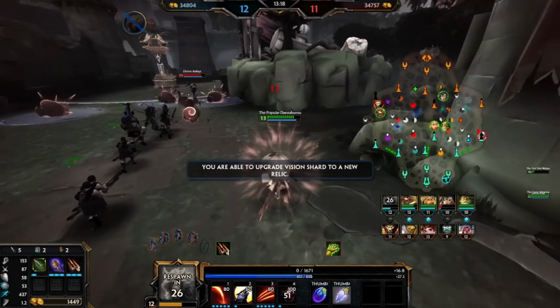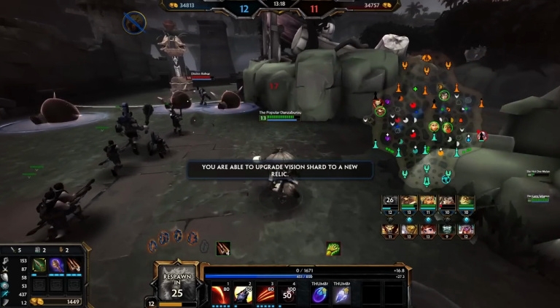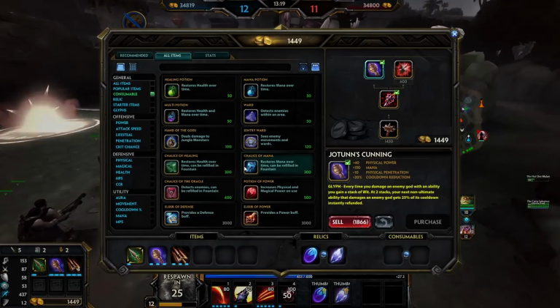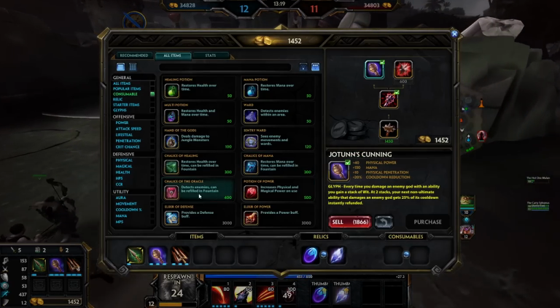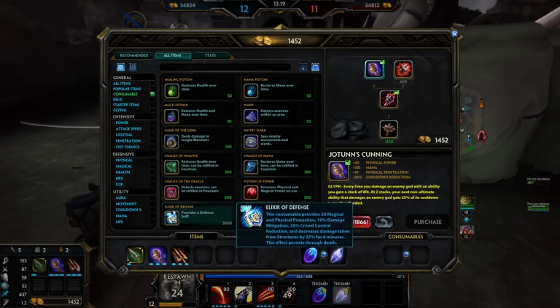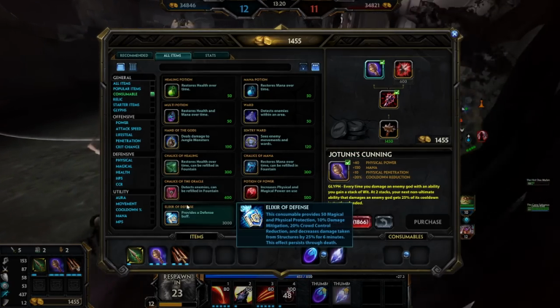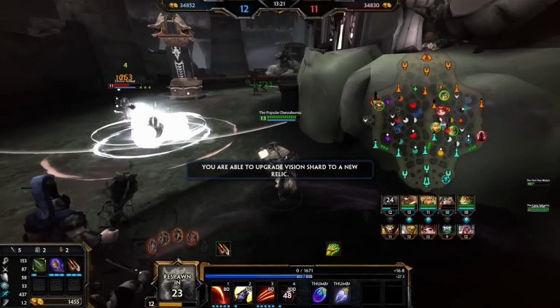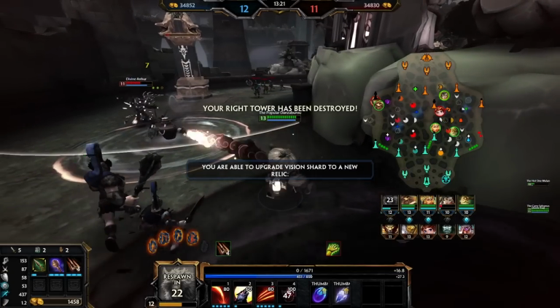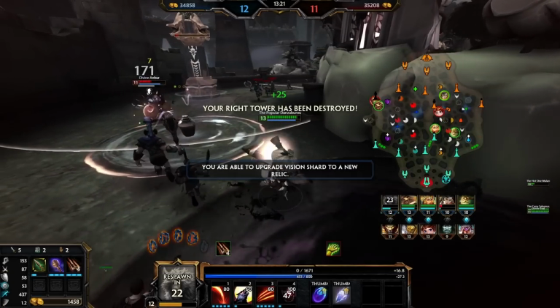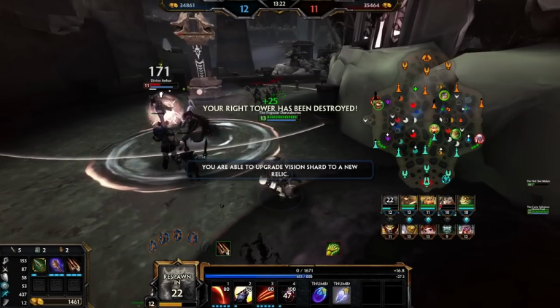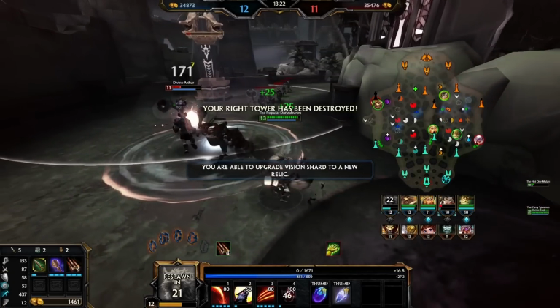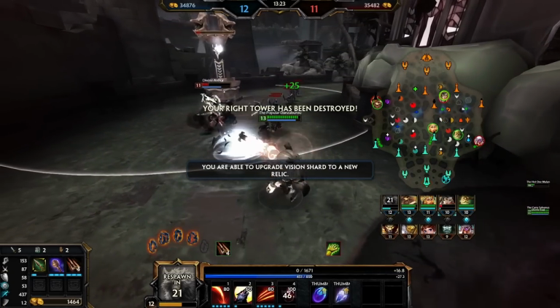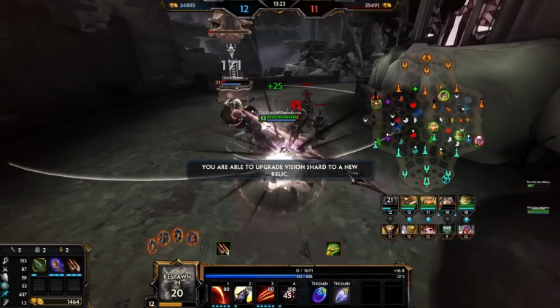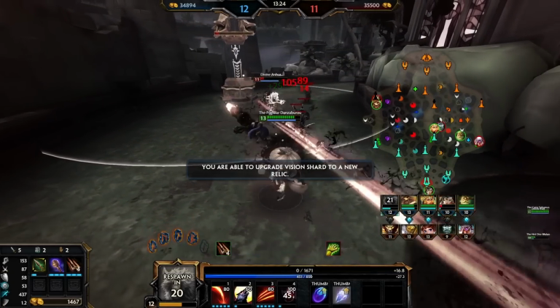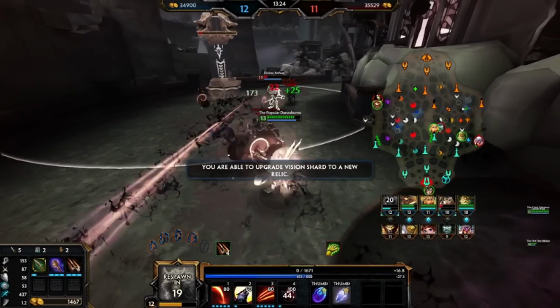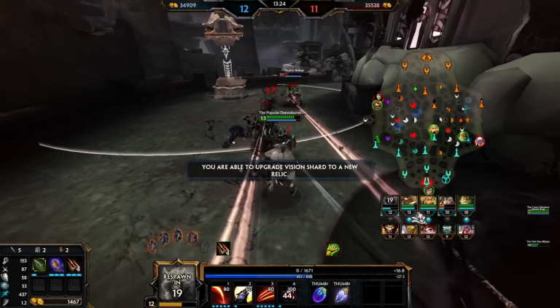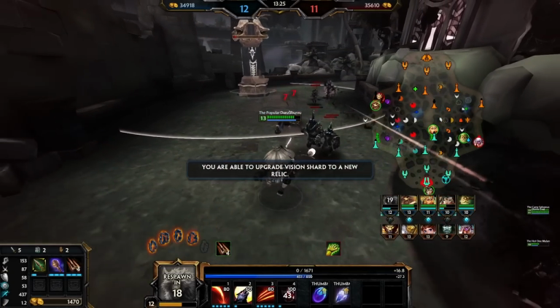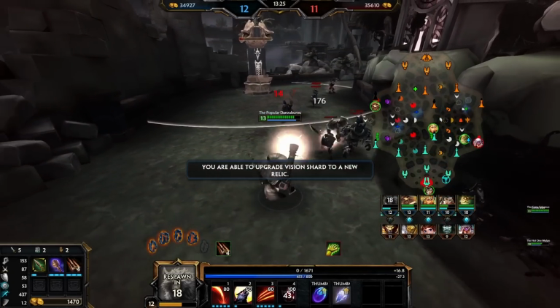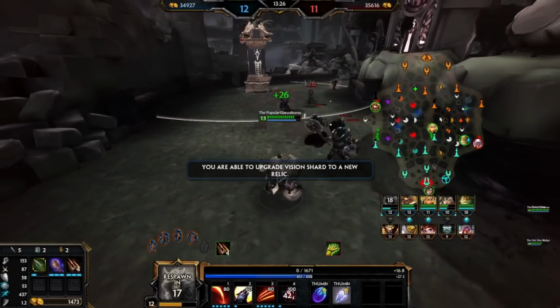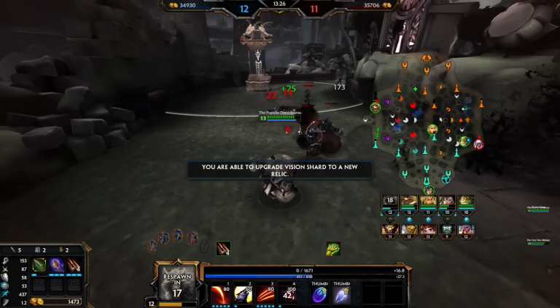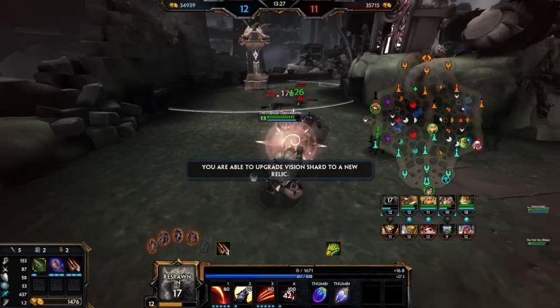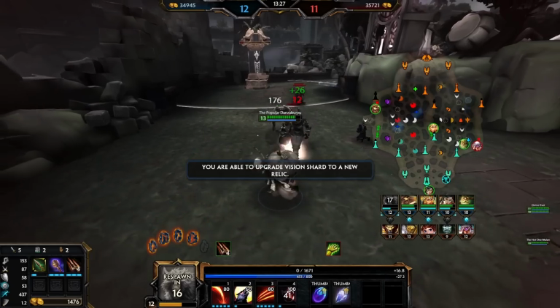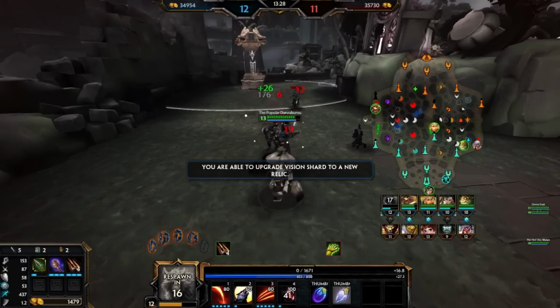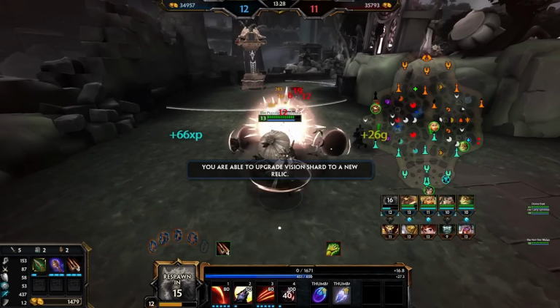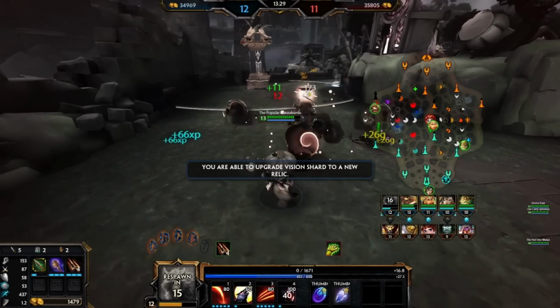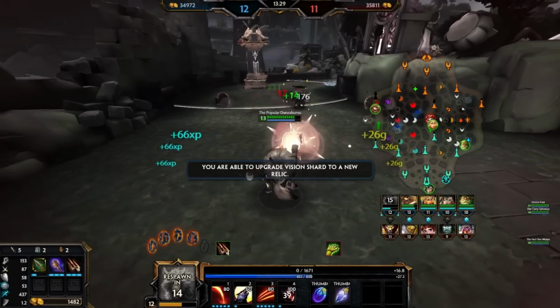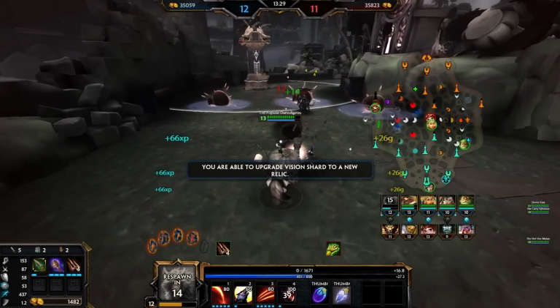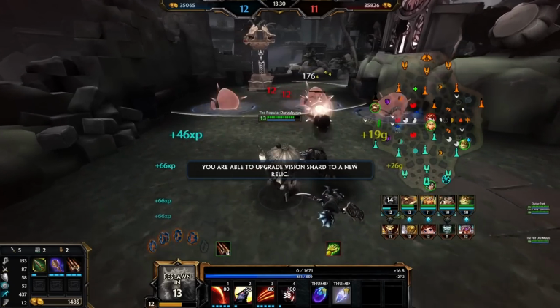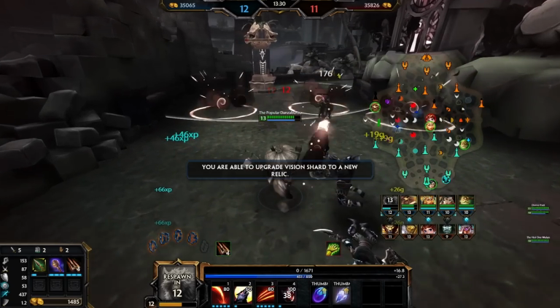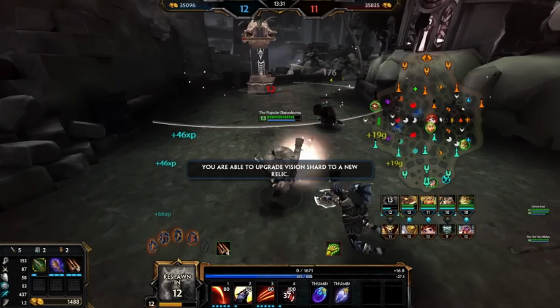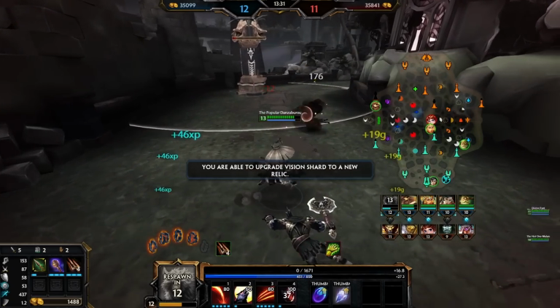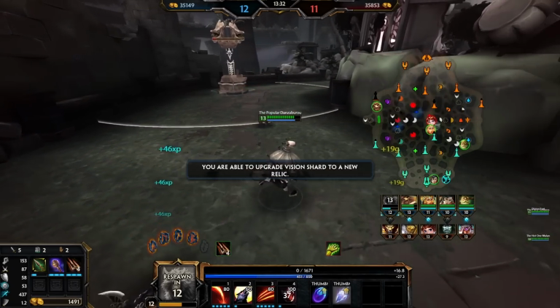We're dead as hell — we just get Golden Bladed and wave. That sucks man, I really hoped we had damage to kill. I hit him reasonably hard but Mulan doesn't hit him too hard. It's so awkward fighting right now. Cupid ult hard counters me — we're getting into a lot of spots where it feels like I have to do too much damage for us to be able to actually kill people.